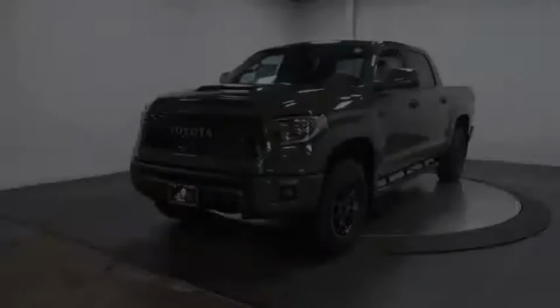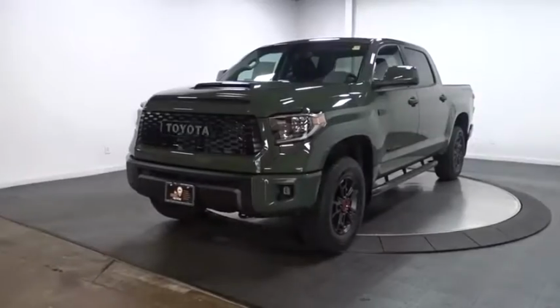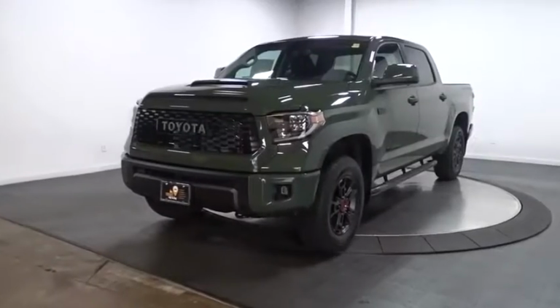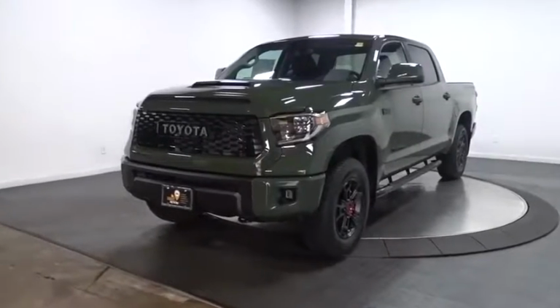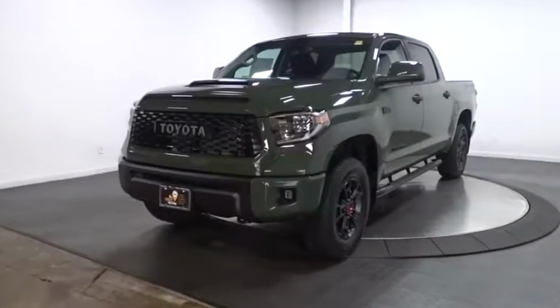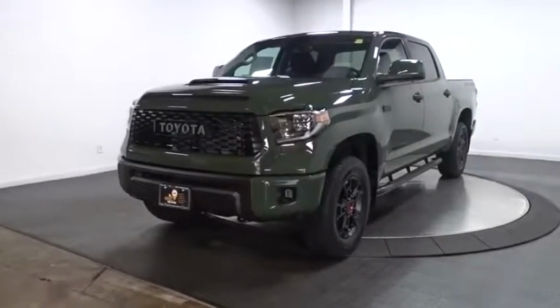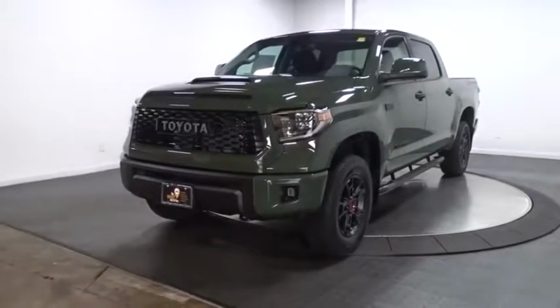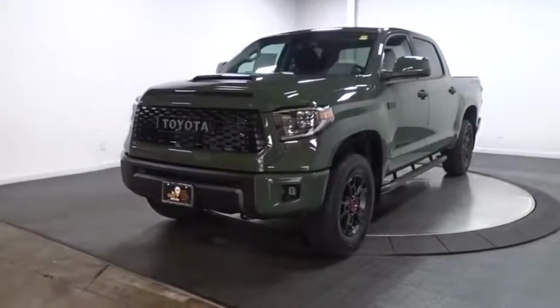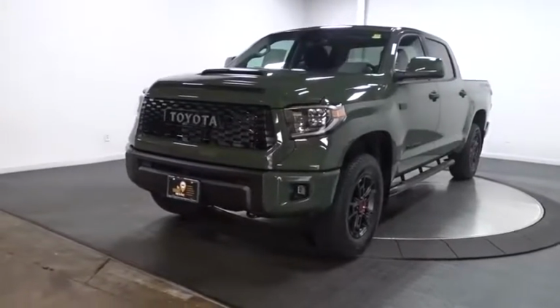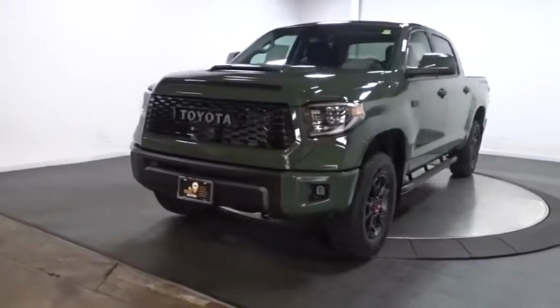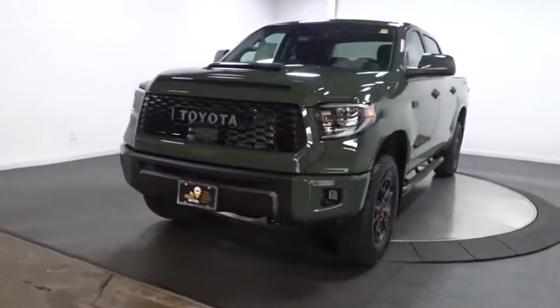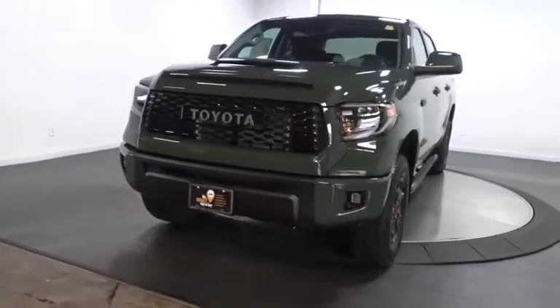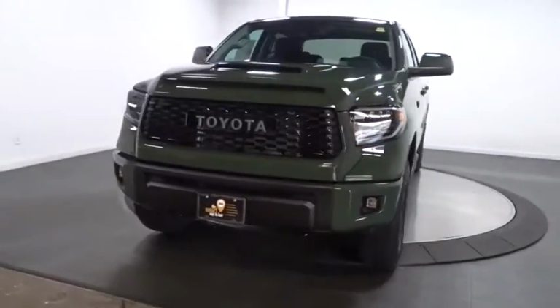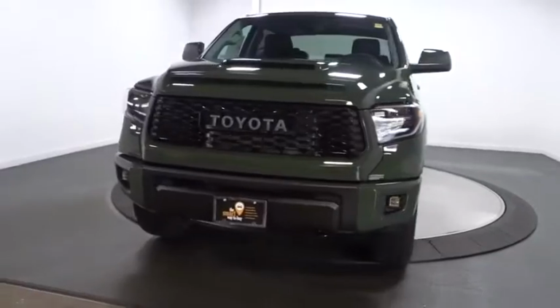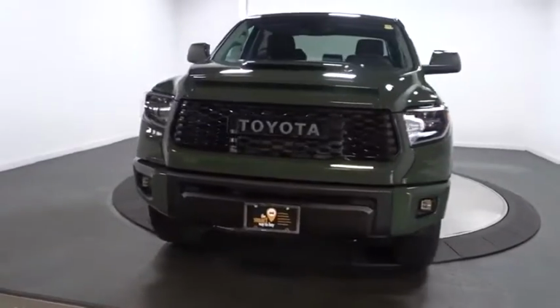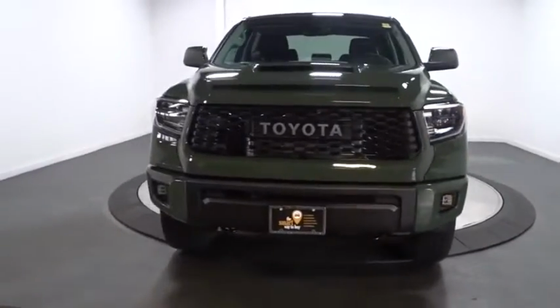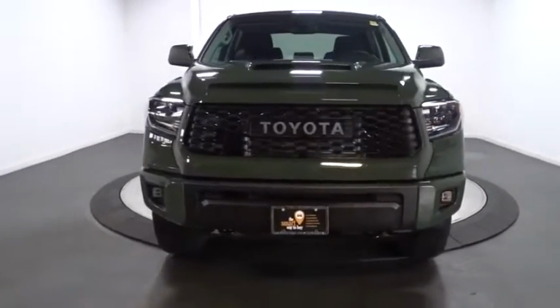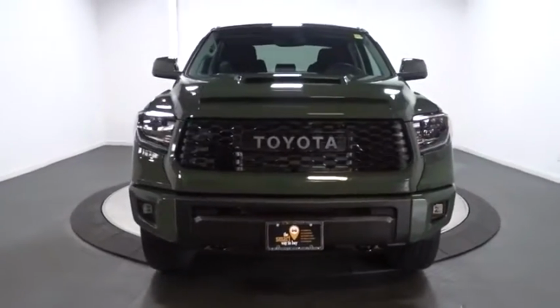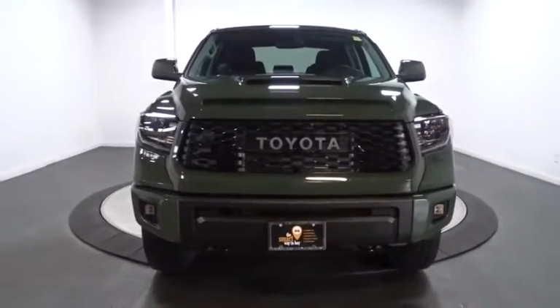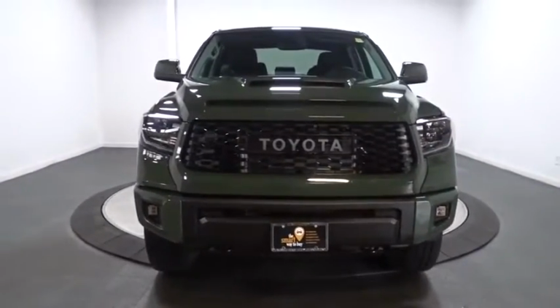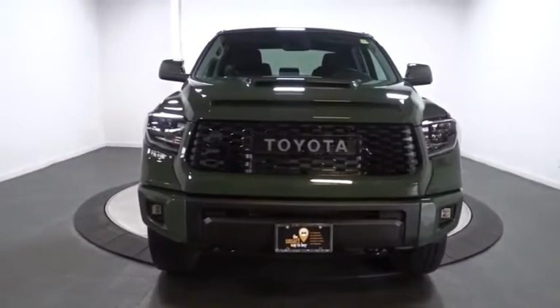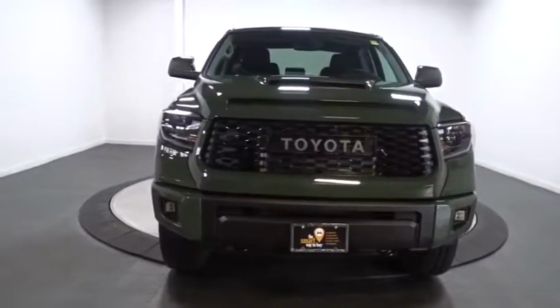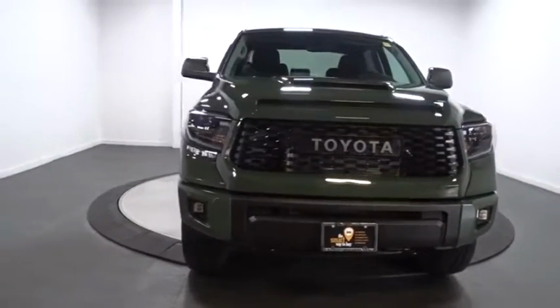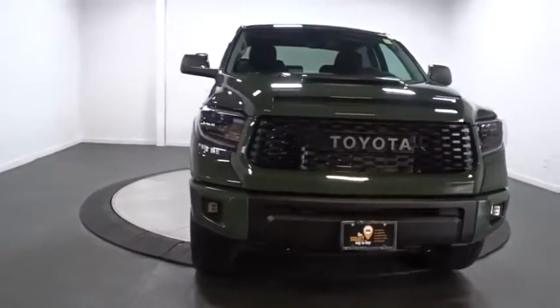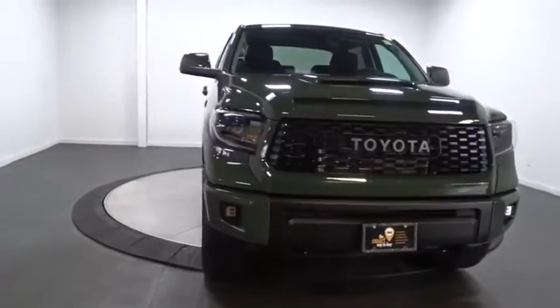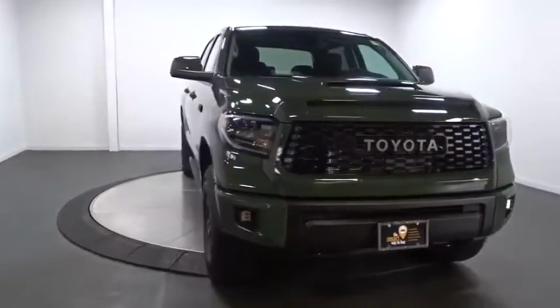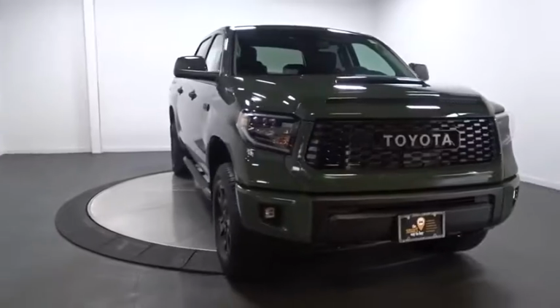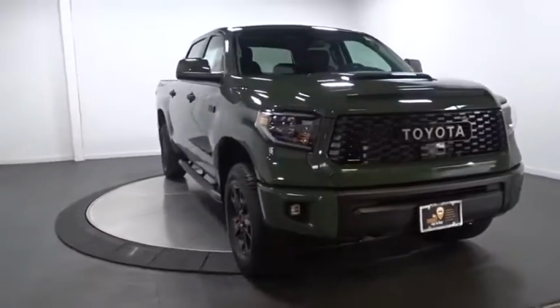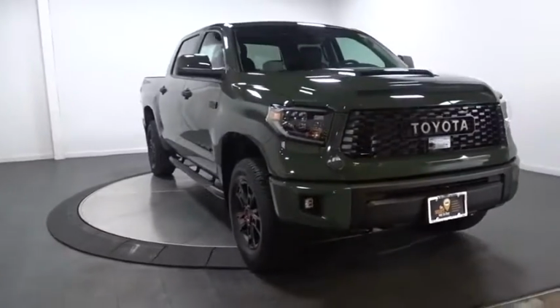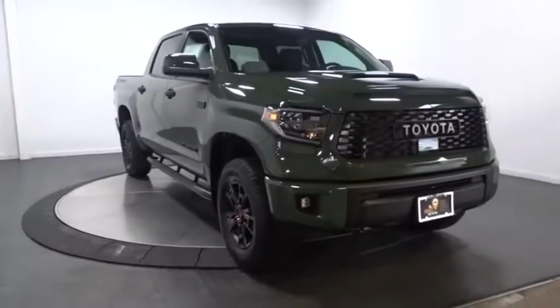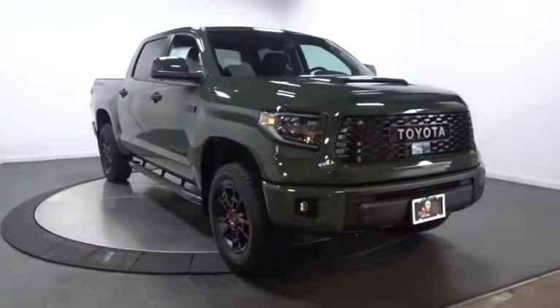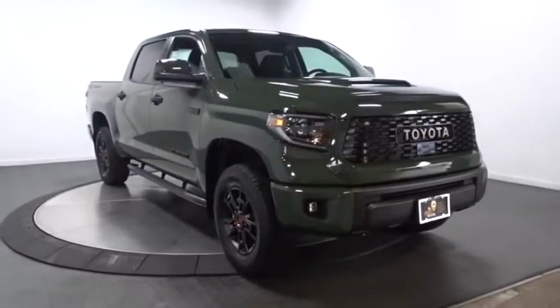Take a ride in the 2020 Toyota Tundra. Tundra has a number of unique features useful for those using it as a work truck, including extra-large door handles, a deck rail system, and an integrated tow hitch.